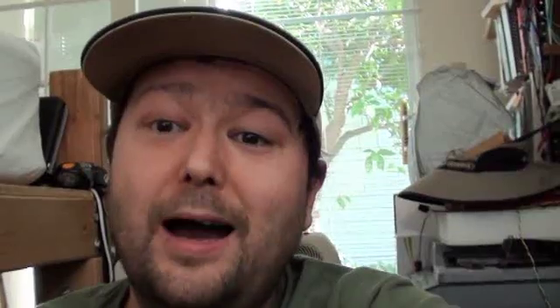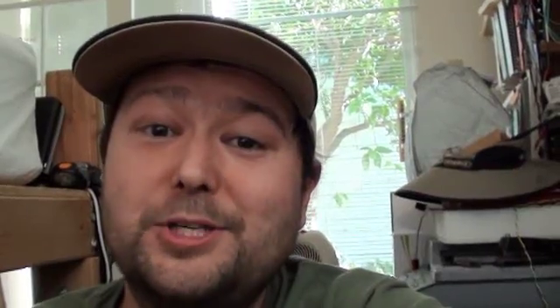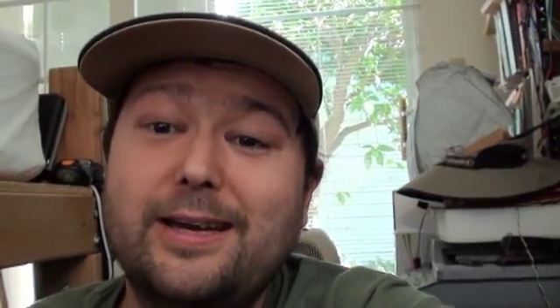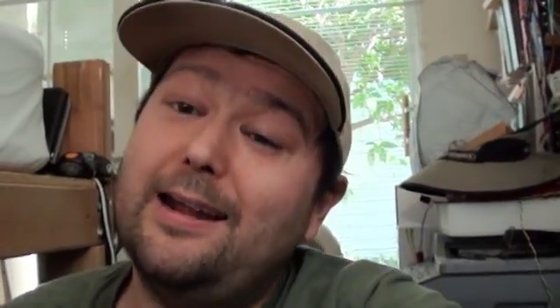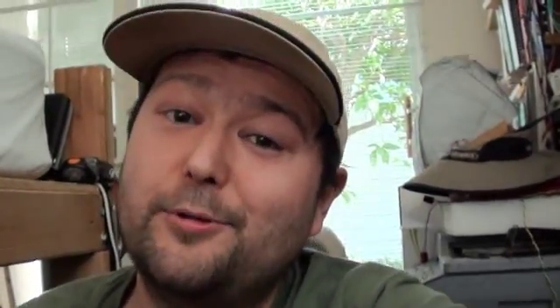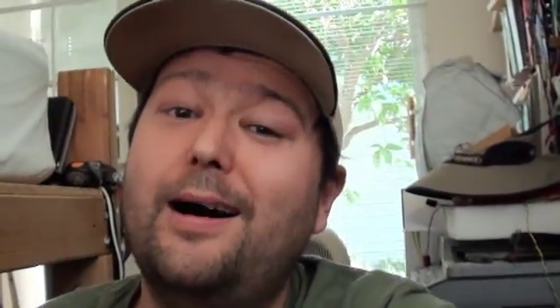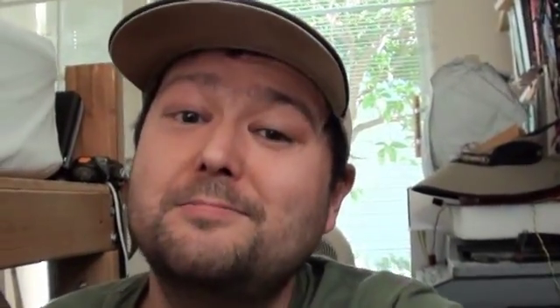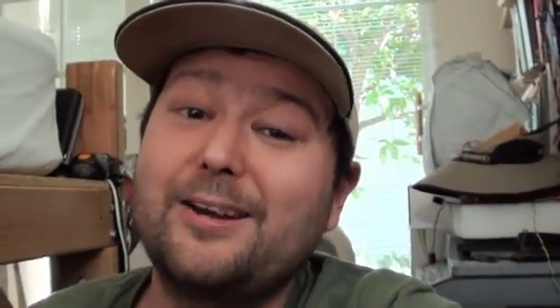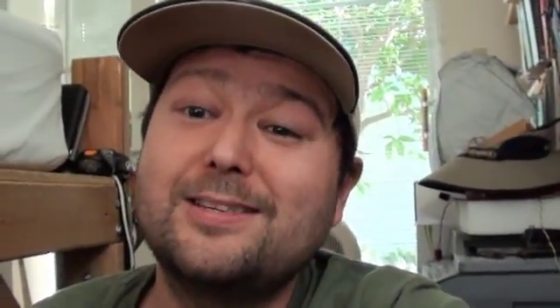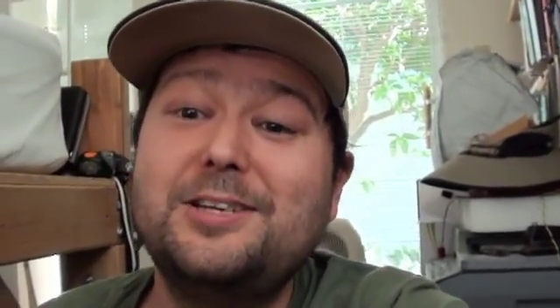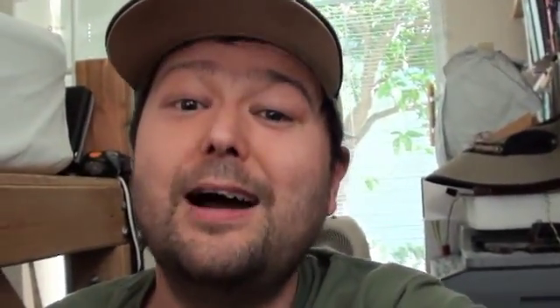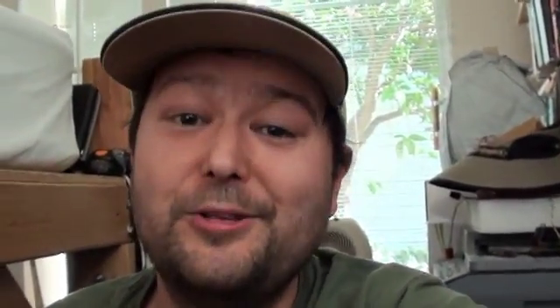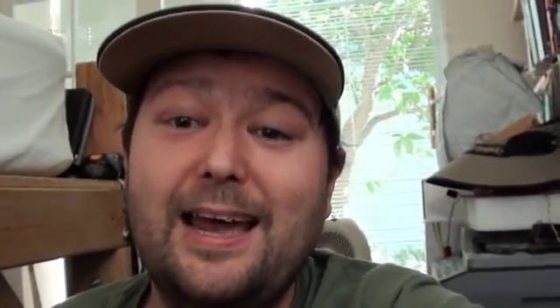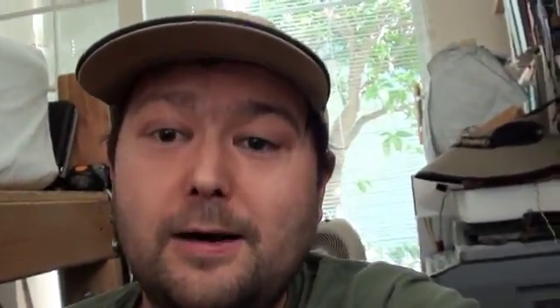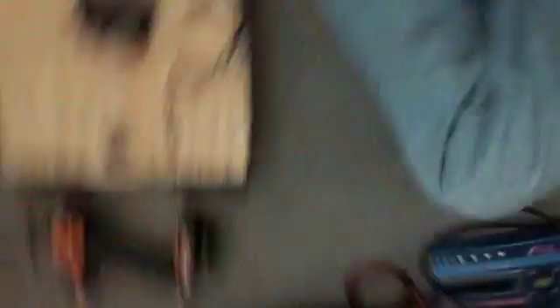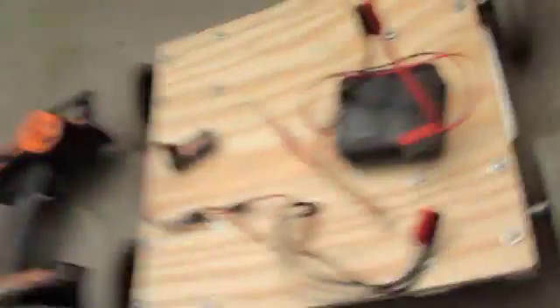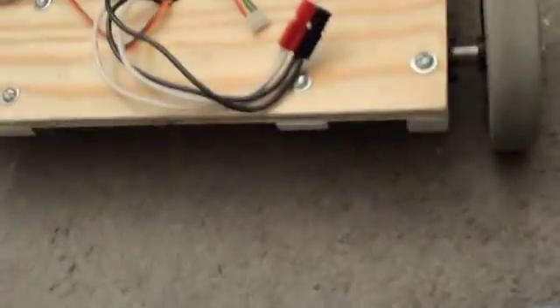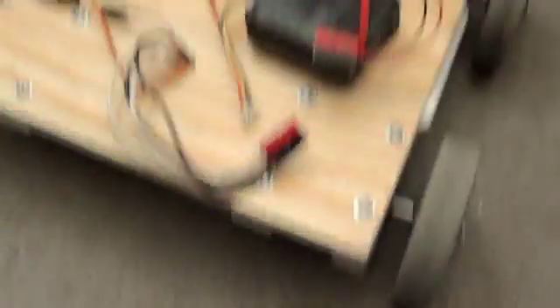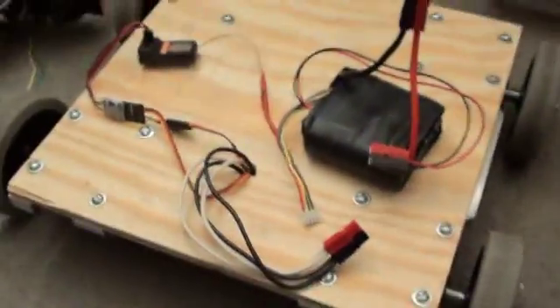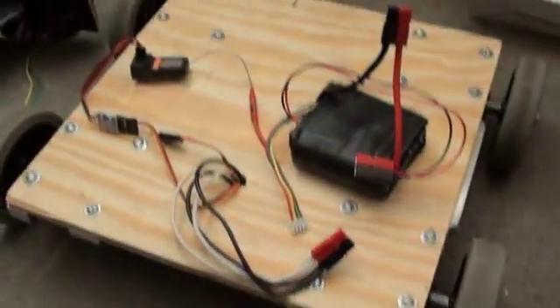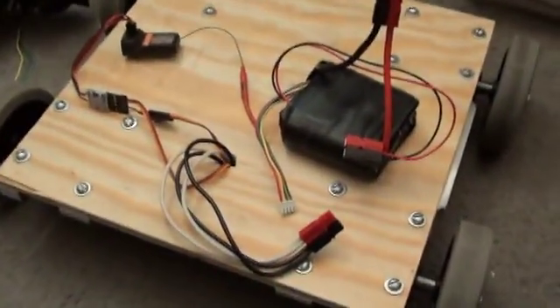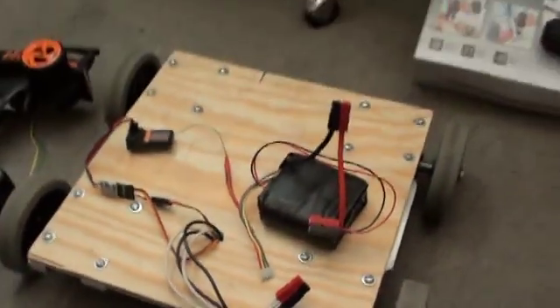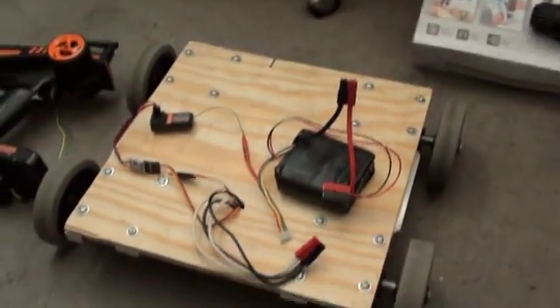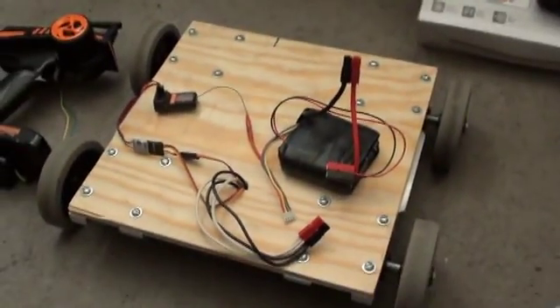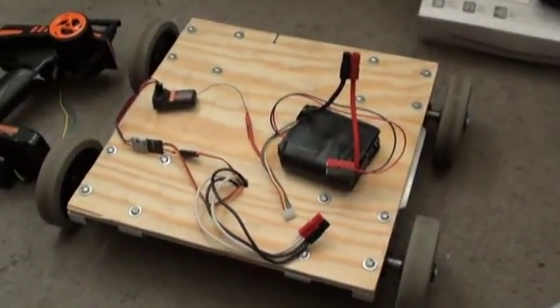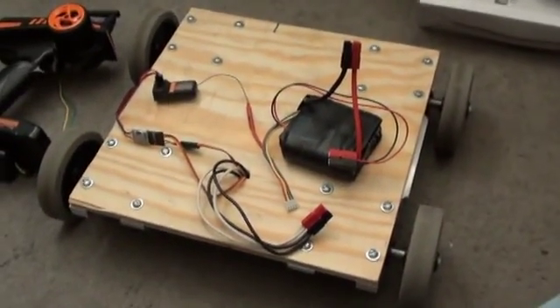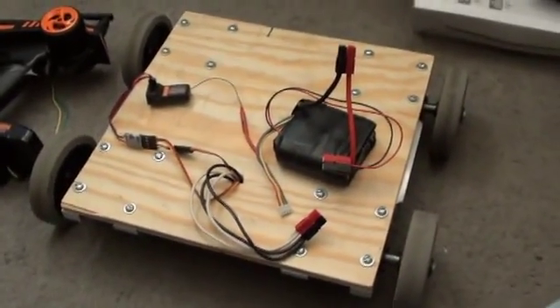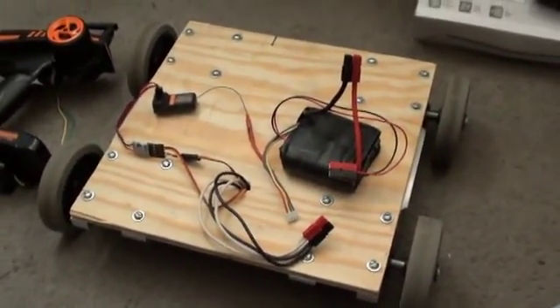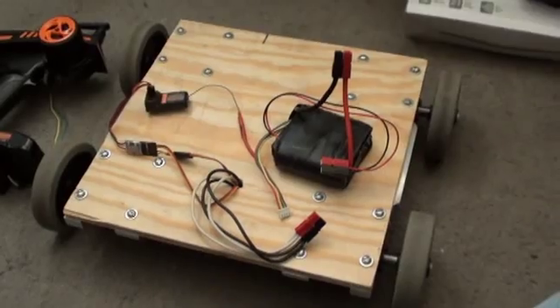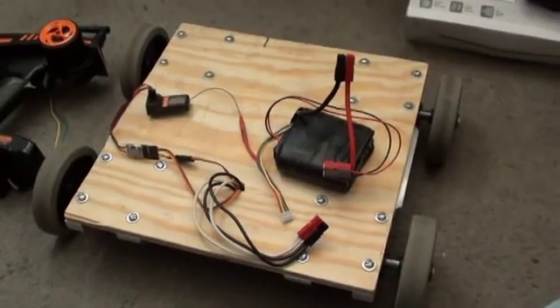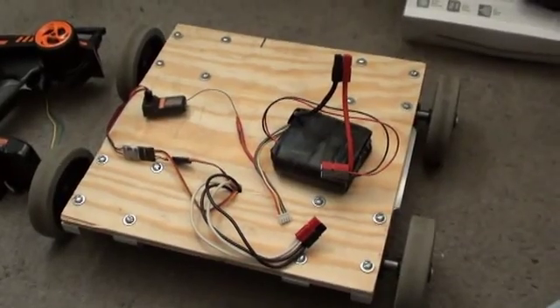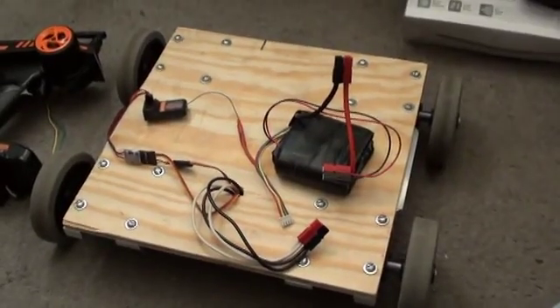My name is Chewy, and I build robots. My goal is to teach you how to do the same. And this is the robot as example. I call this the Rover Platform Mark III.